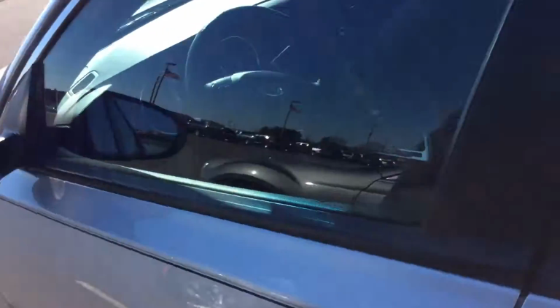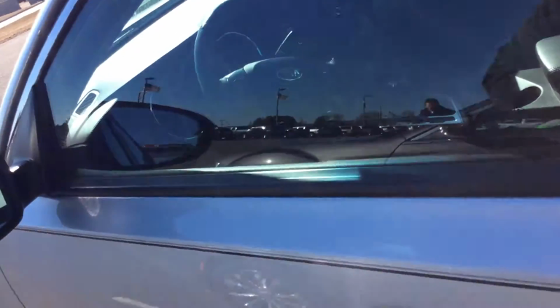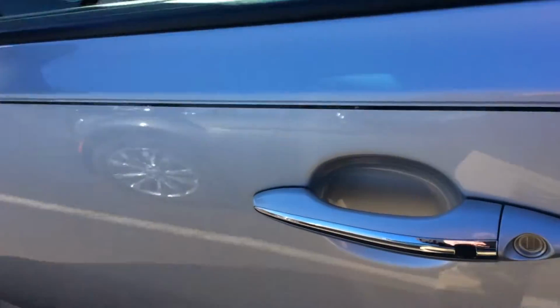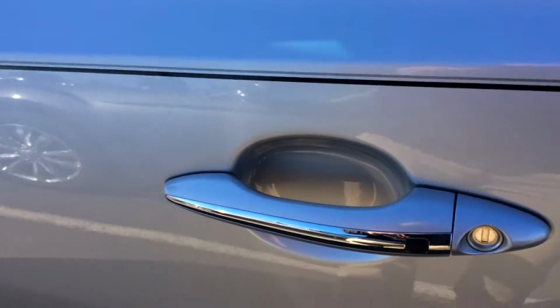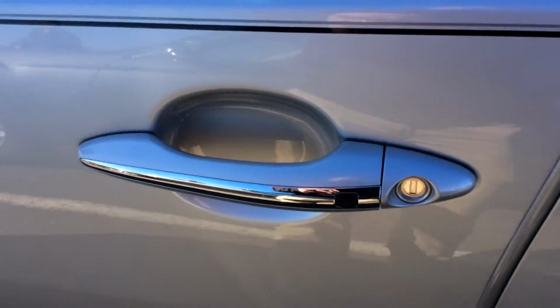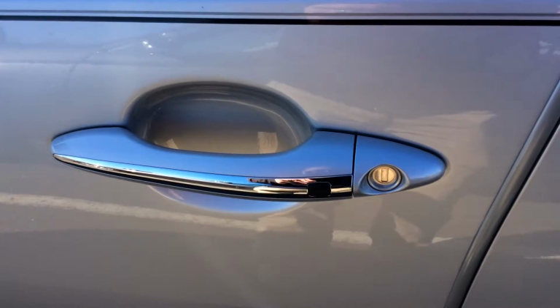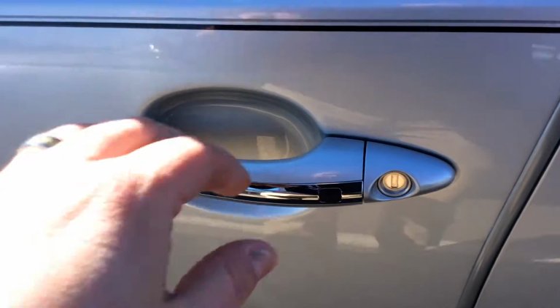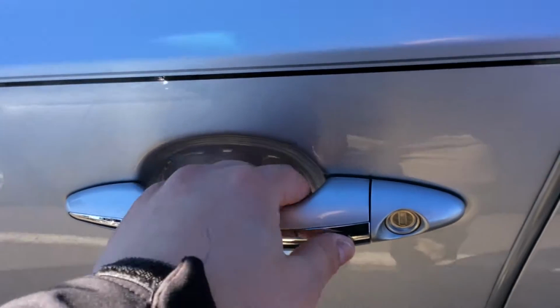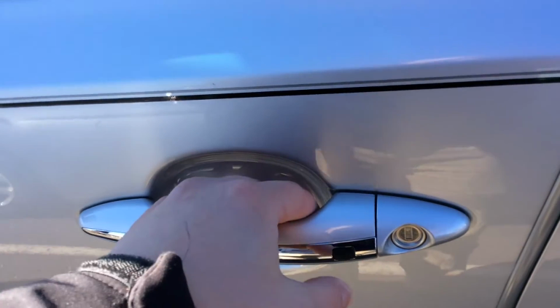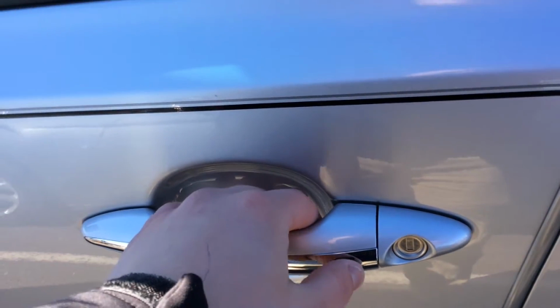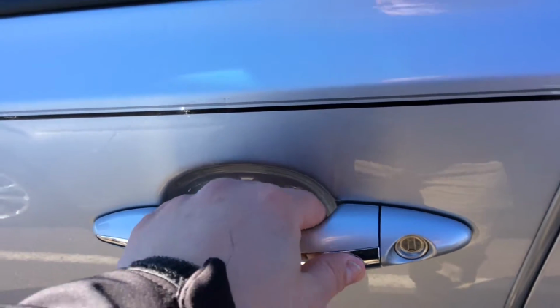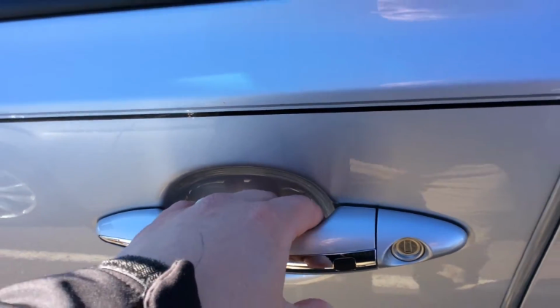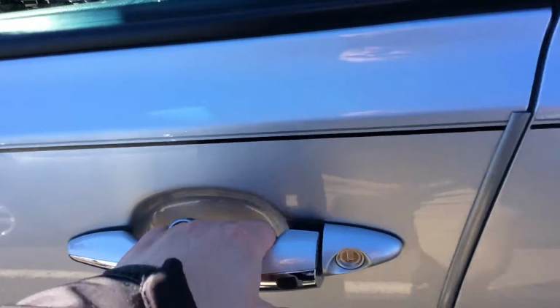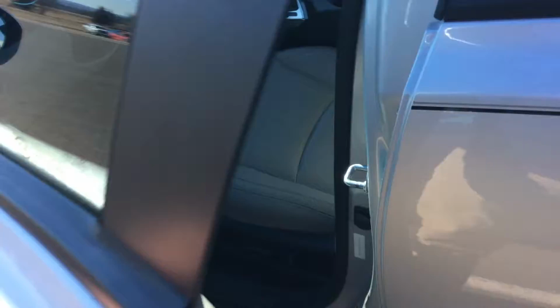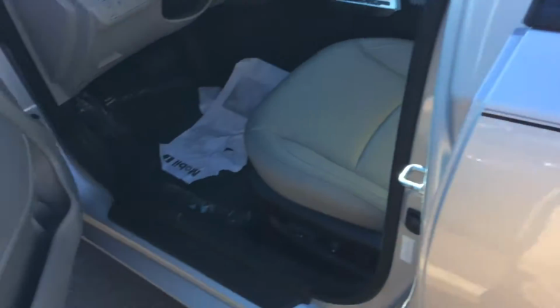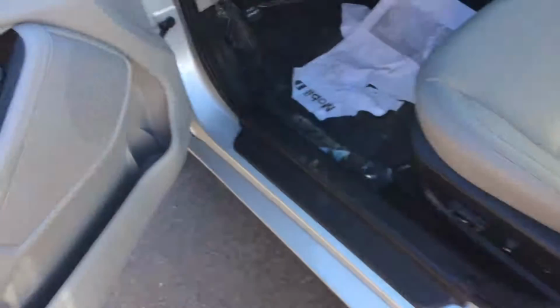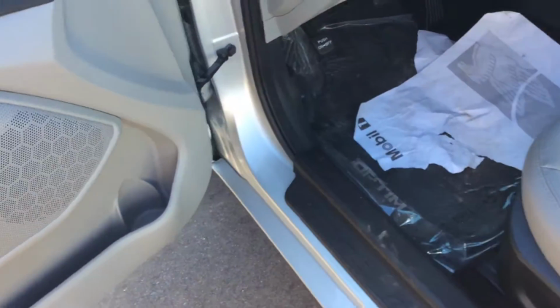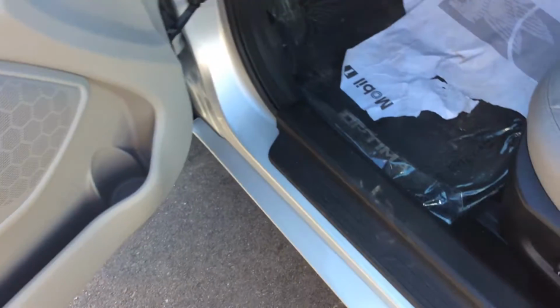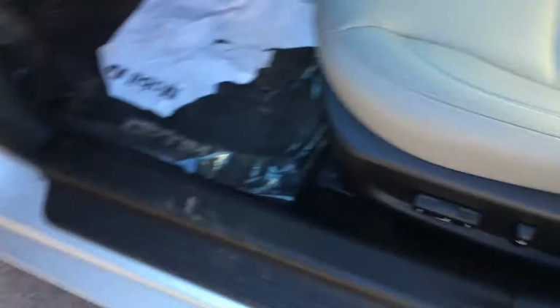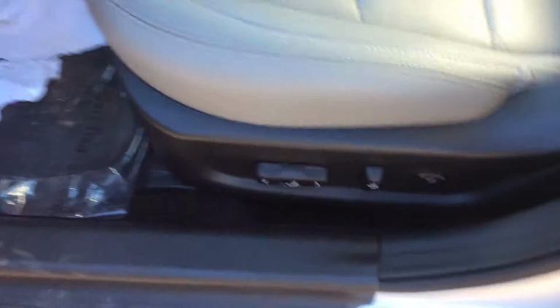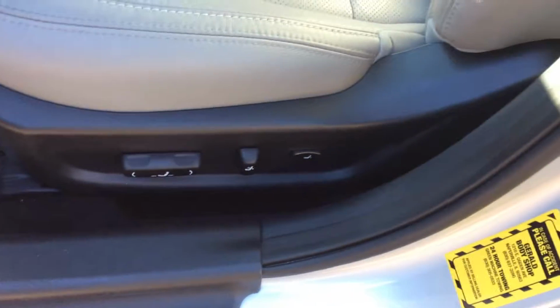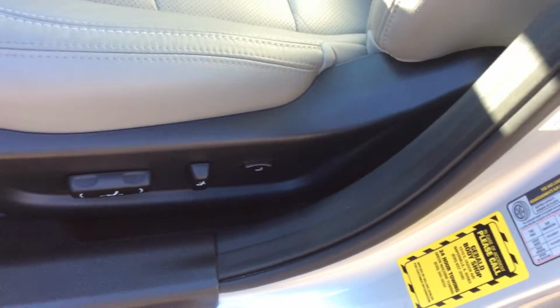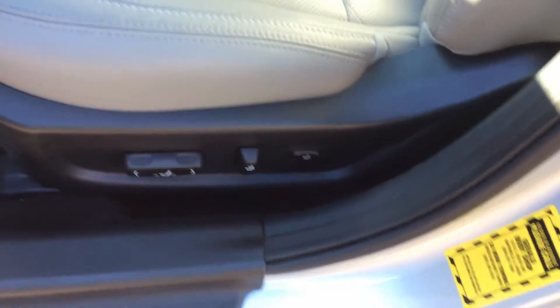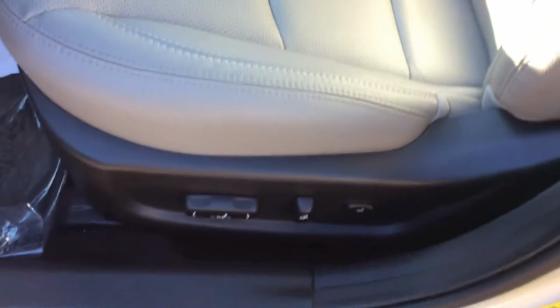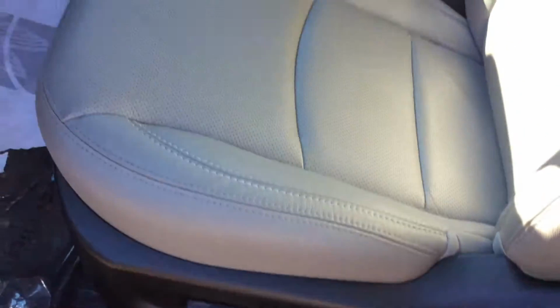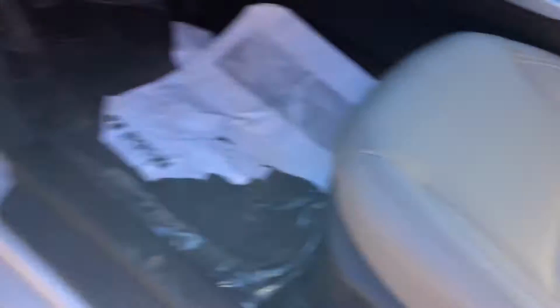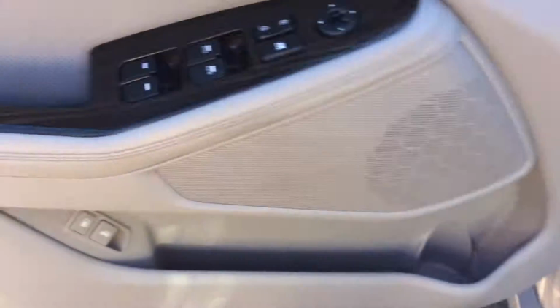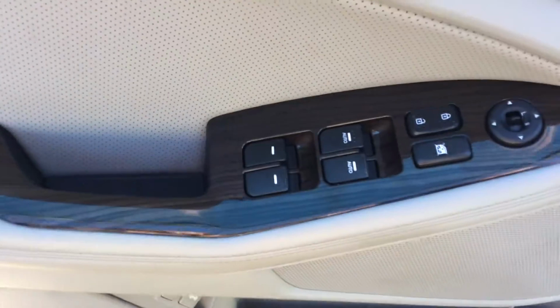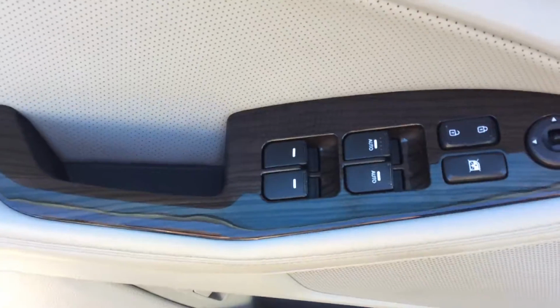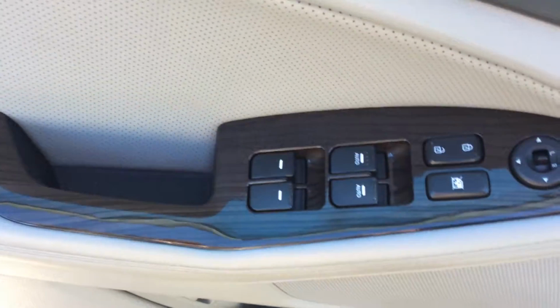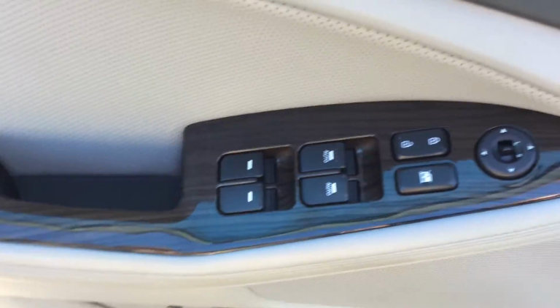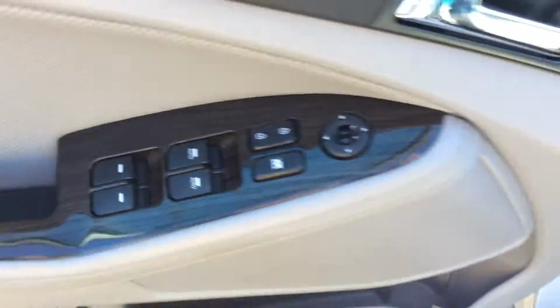This does have passive entry, so you can just press the lock button on the door here to either lock or unlock the vehicle. It's got a full power driver seat with lumbar support, and of course you have power locks, power windows, and power mirrors.